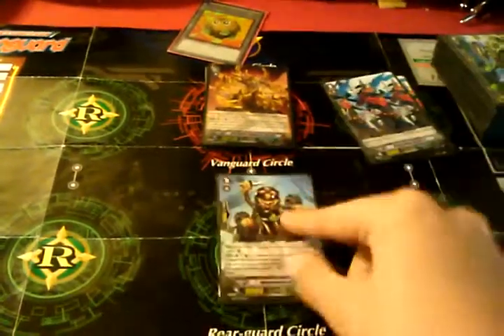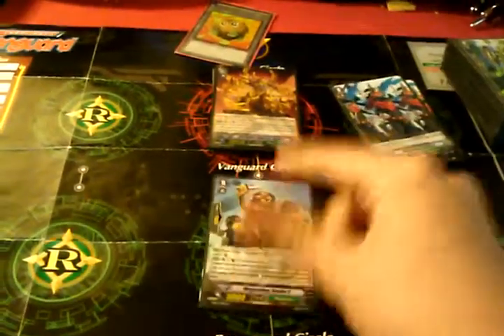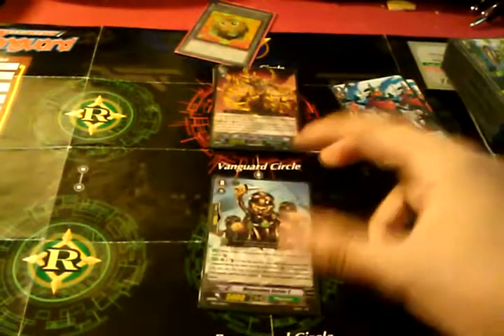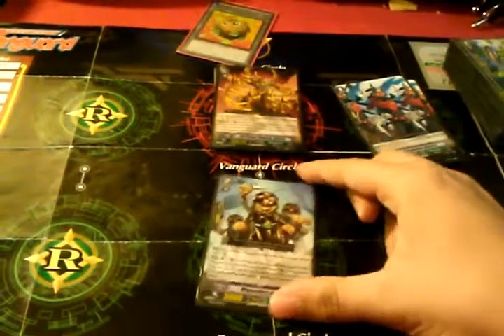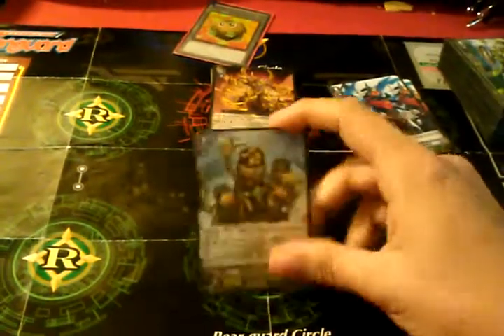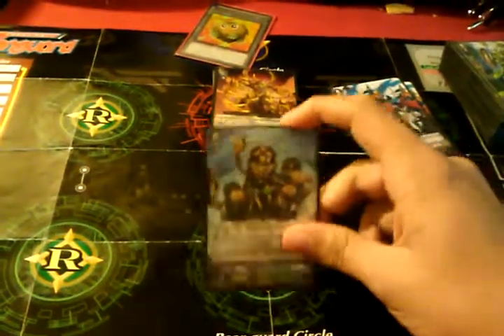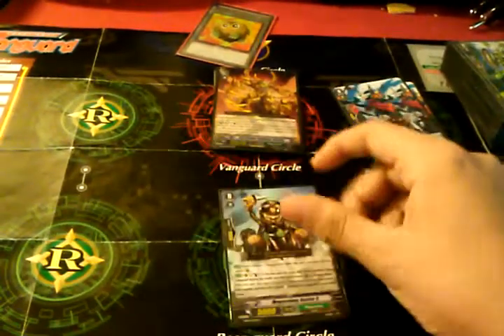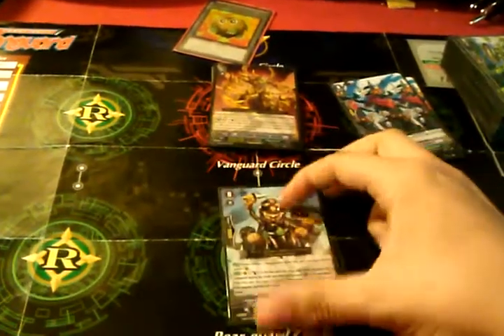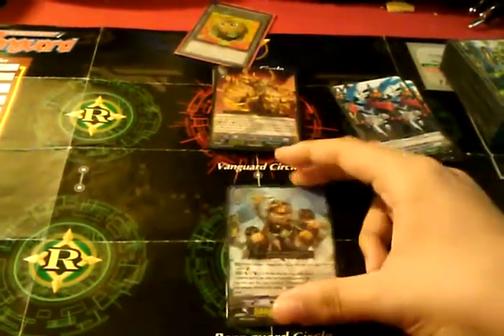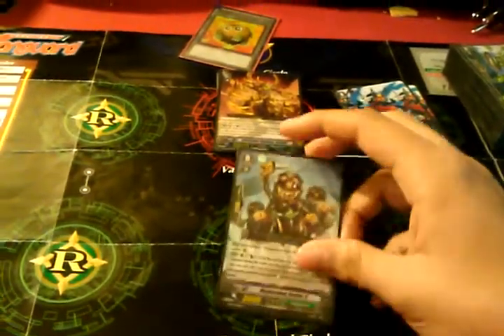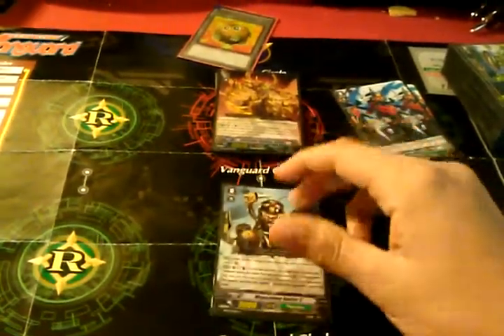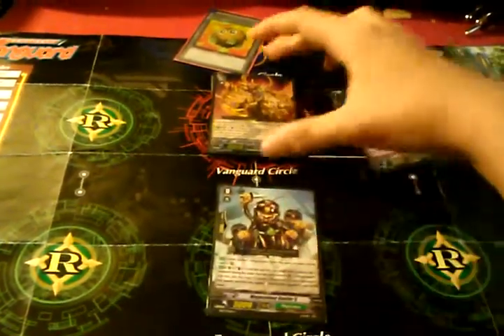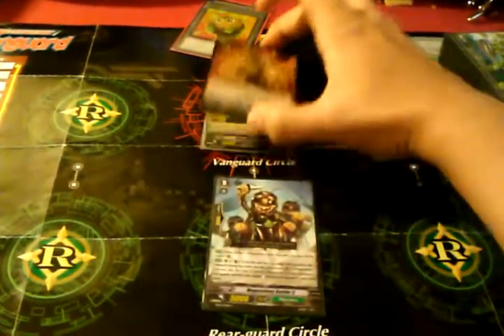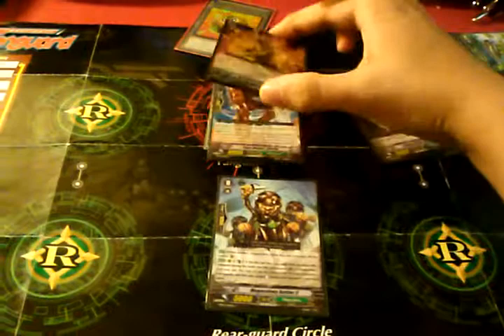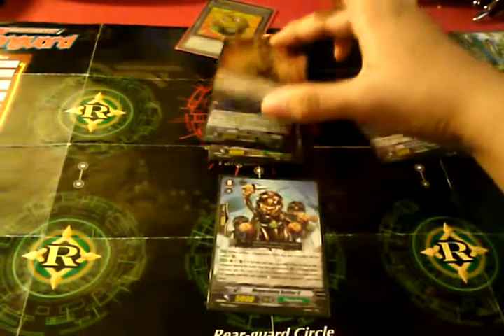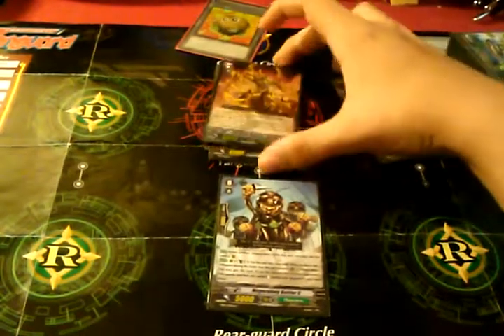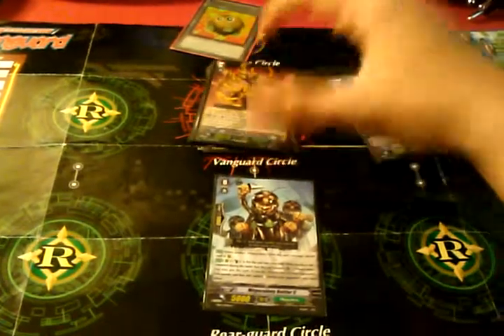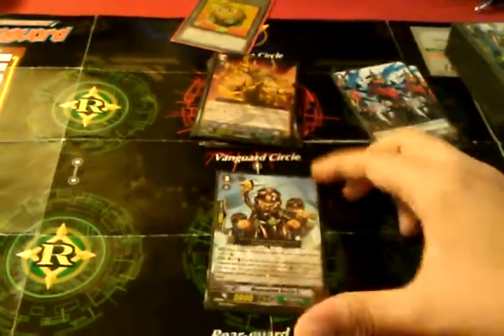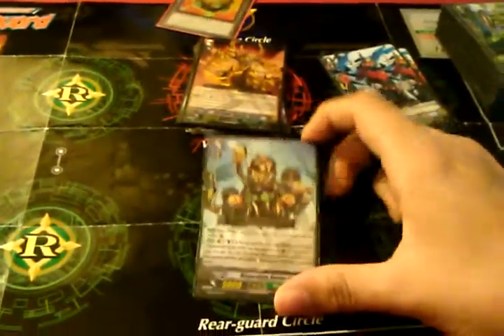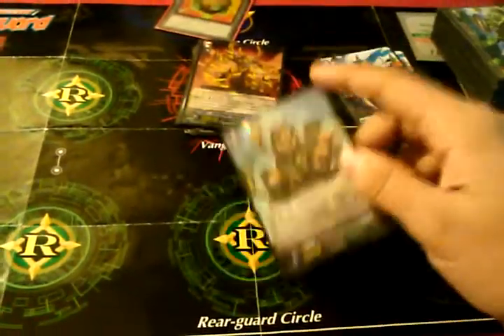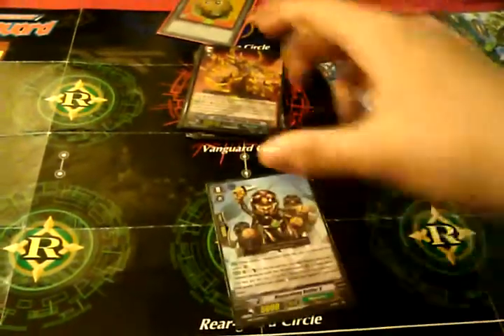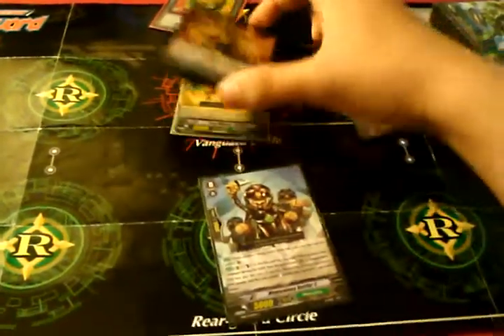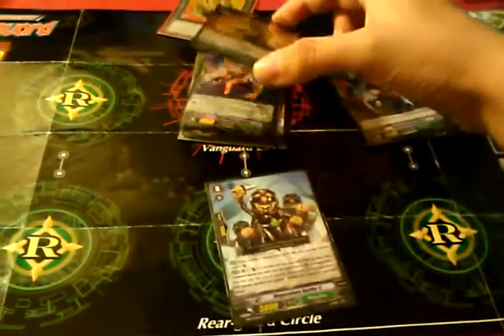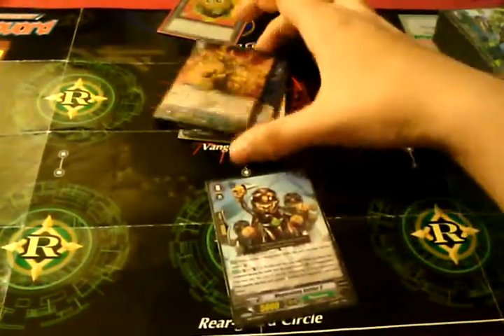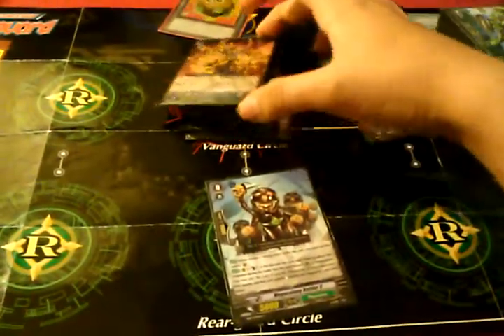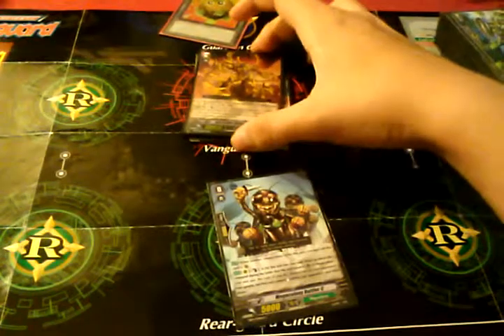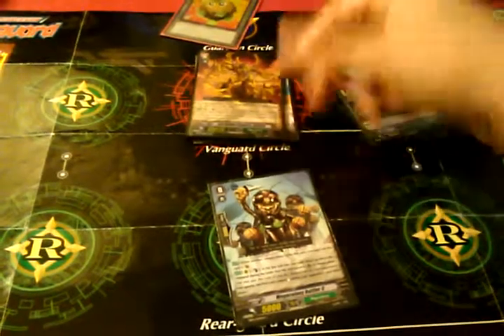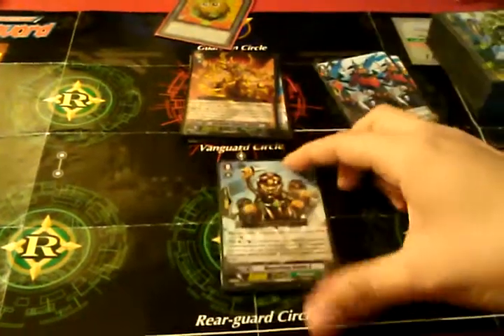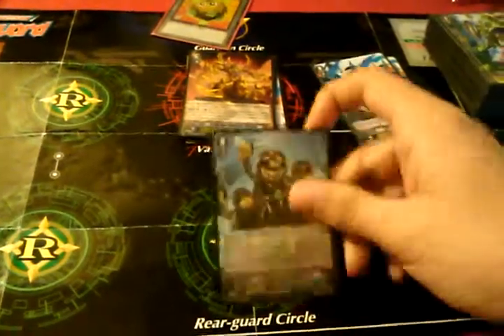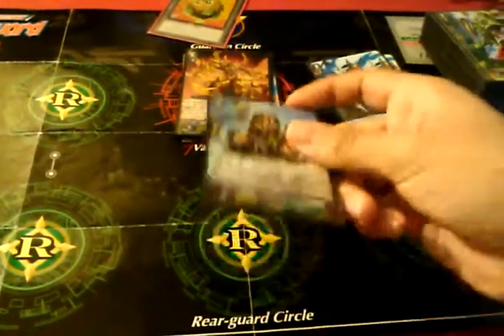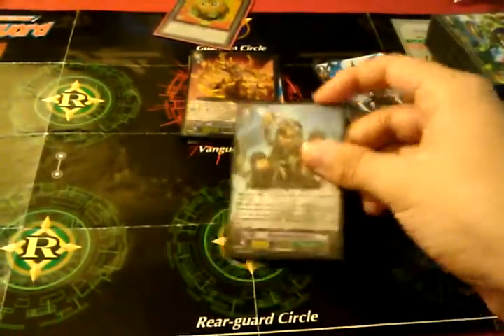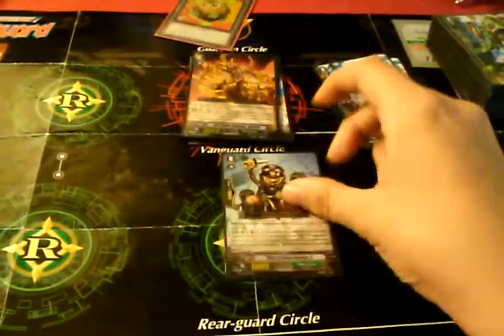This Grade 0 is also another starting Vanguard — sometimes. Maybe sometimes. But I'm more stuck on the ride chain. But if I want to switch out the ride chain, since I have the Limit Break now, I could use this starting Vanguard.